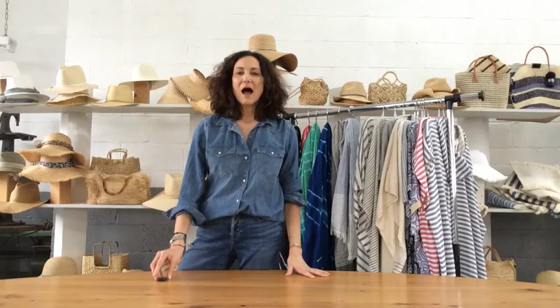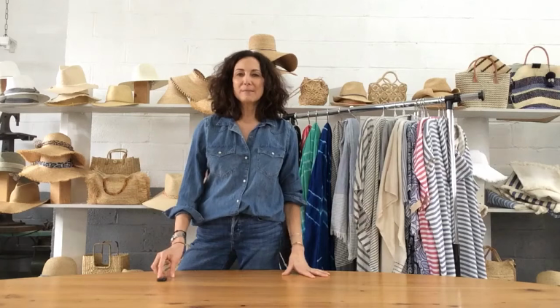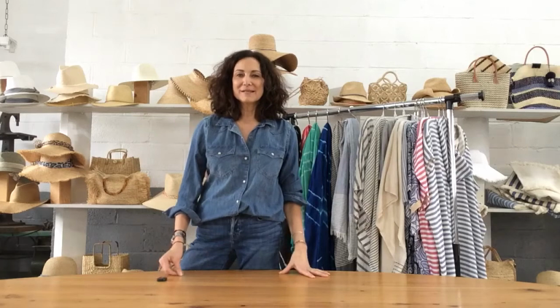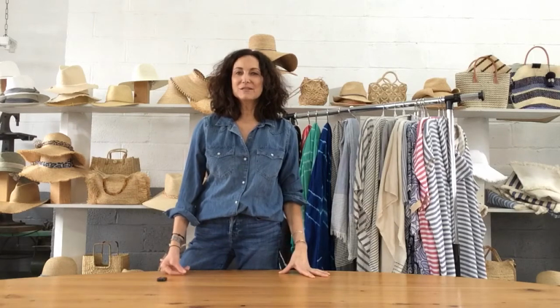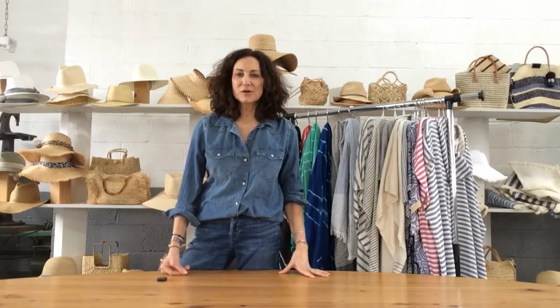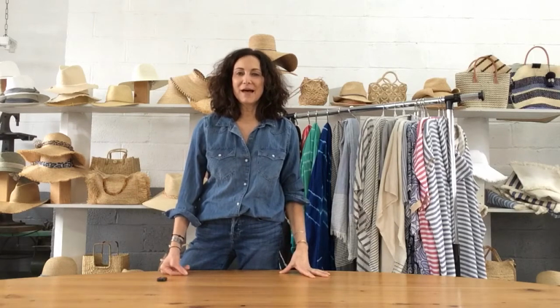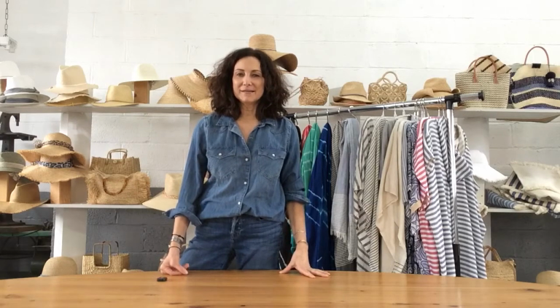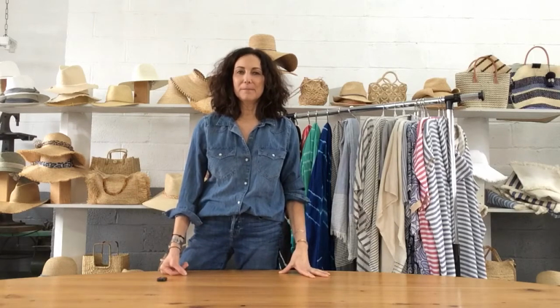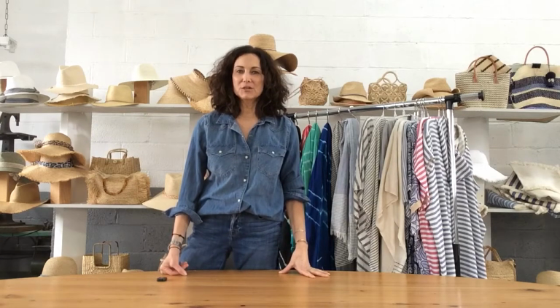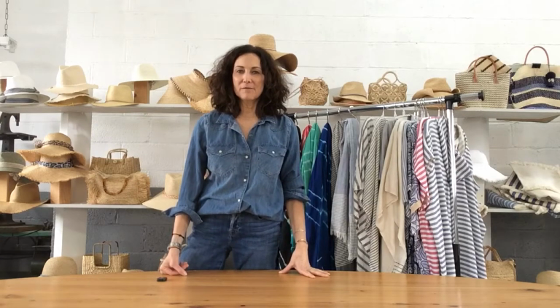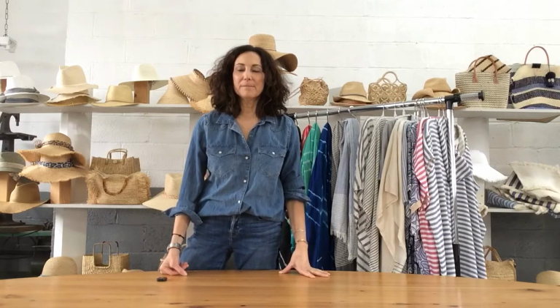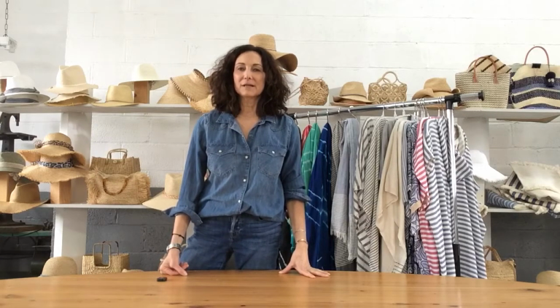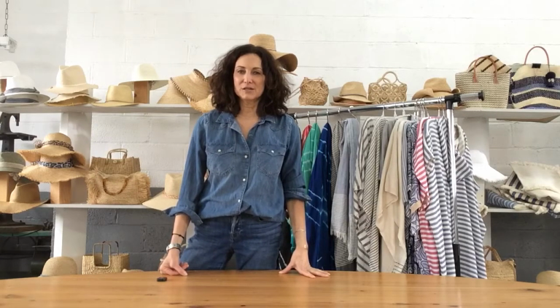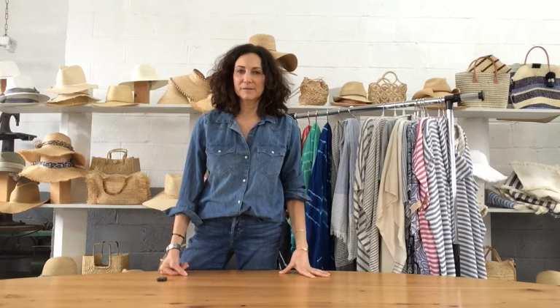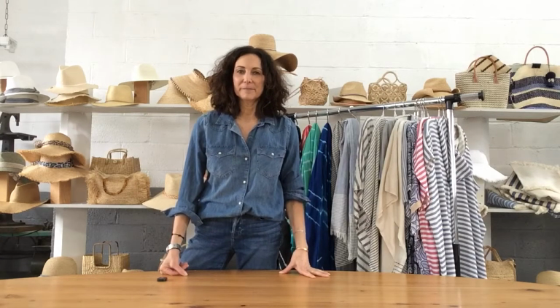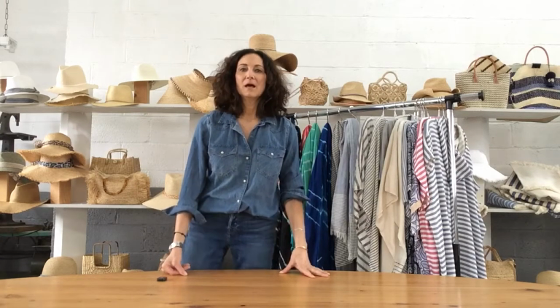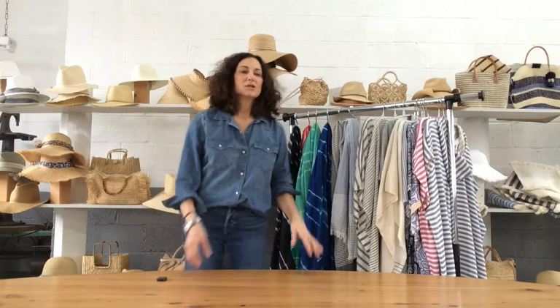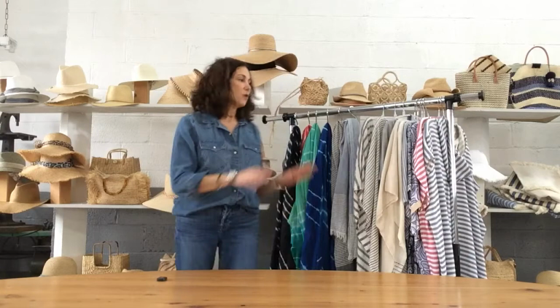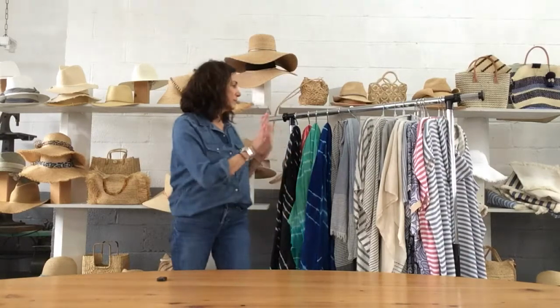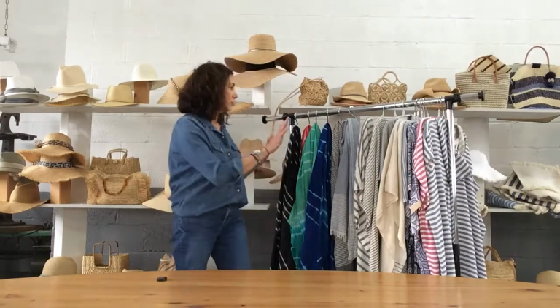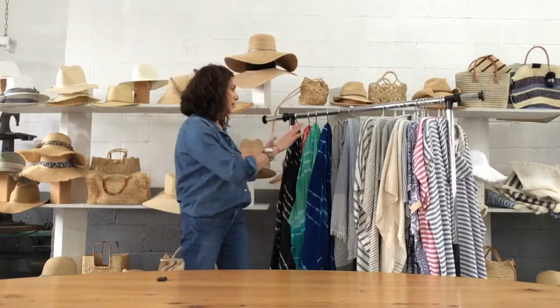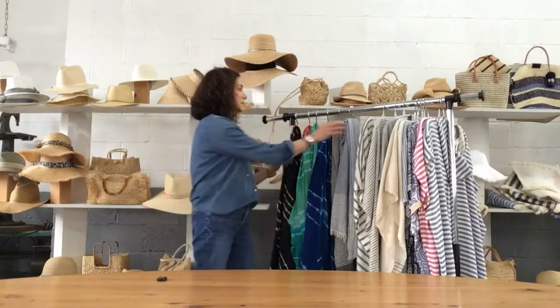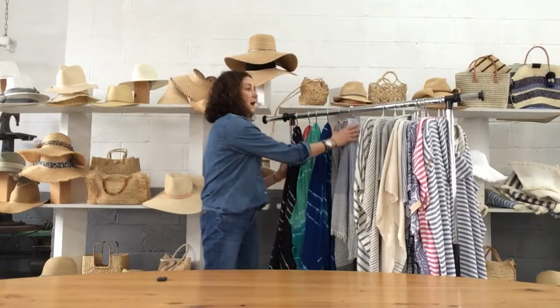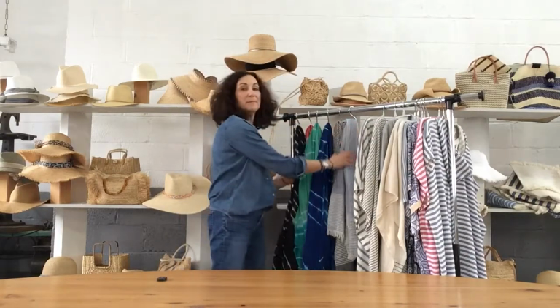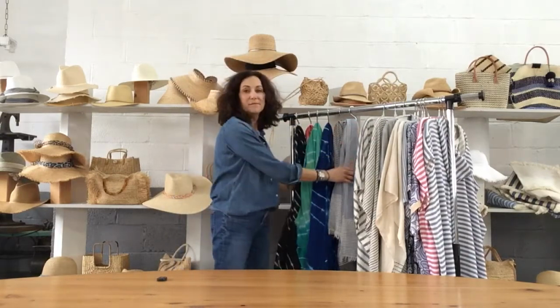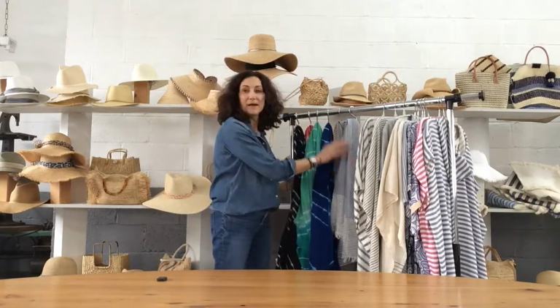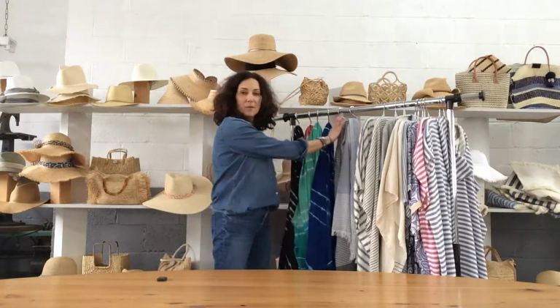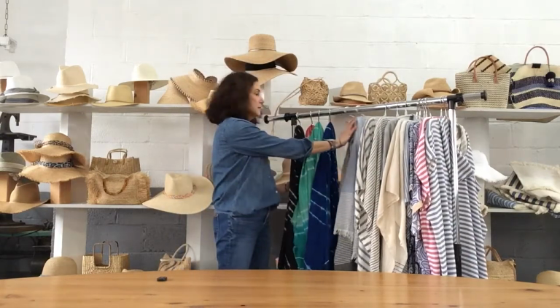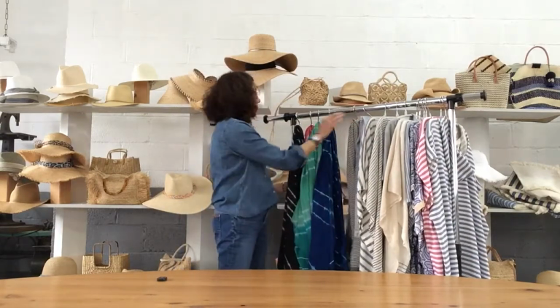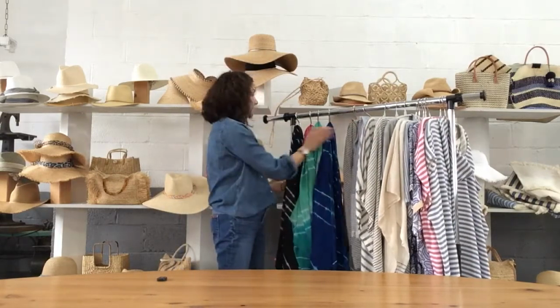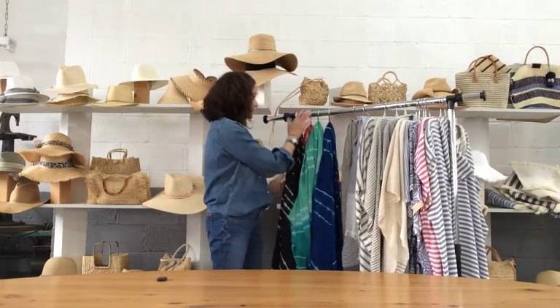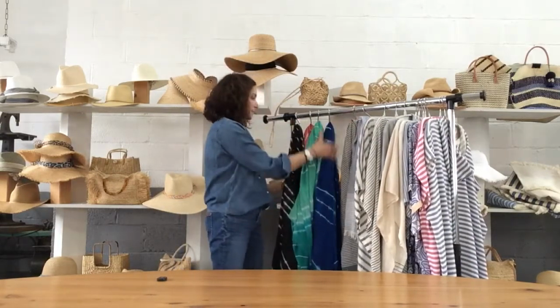I'm excited to show you the Hat Attack beach cover-up collection. Starting with sarongs — I'm a big fan, I wear sarongs a lot in the summer.